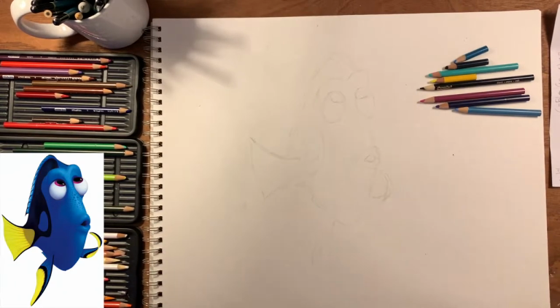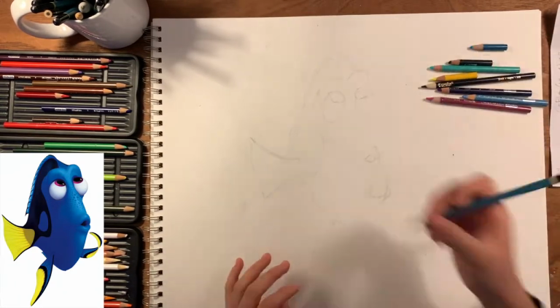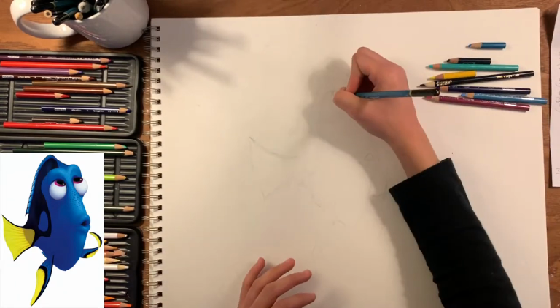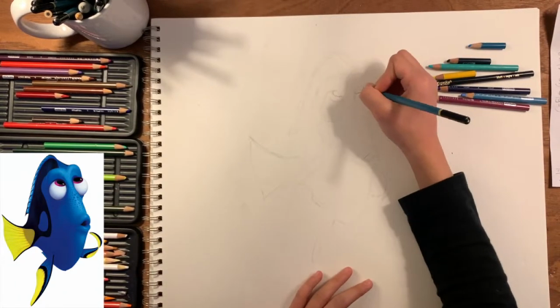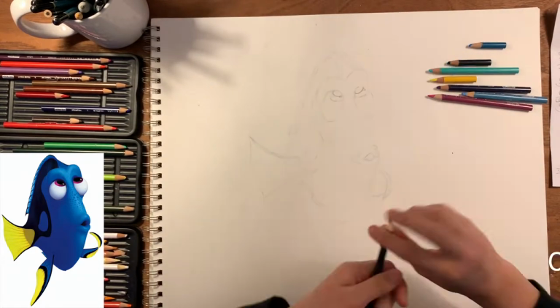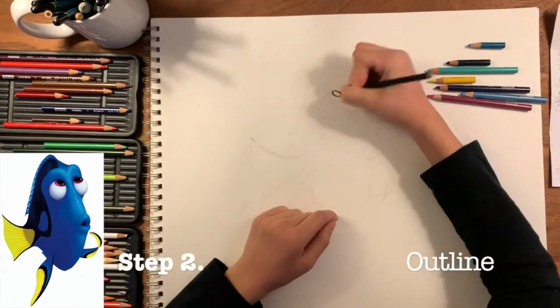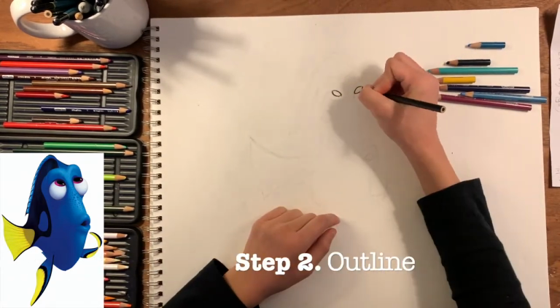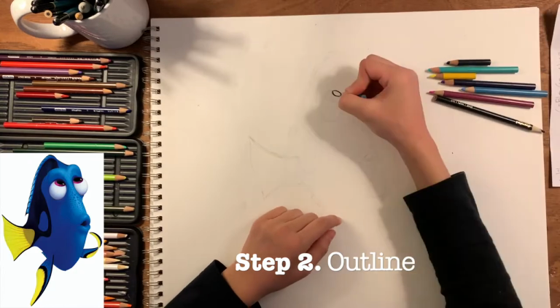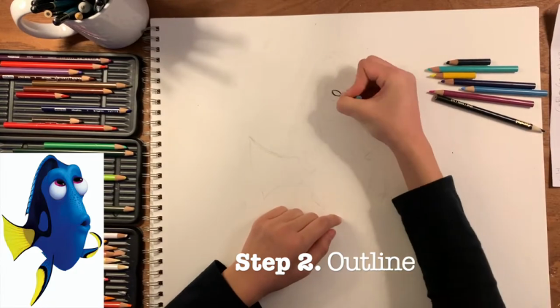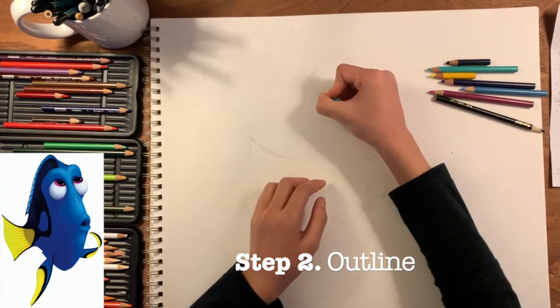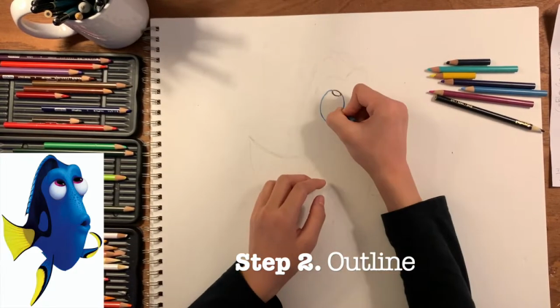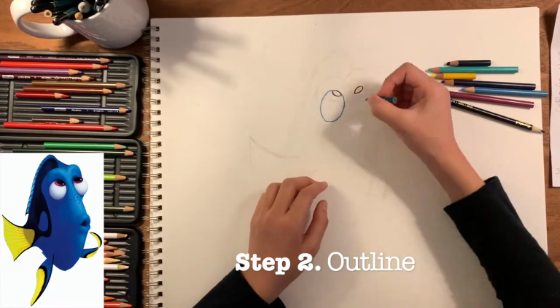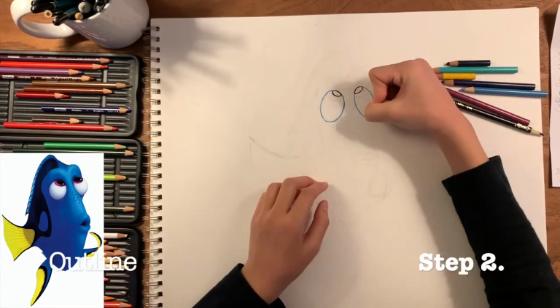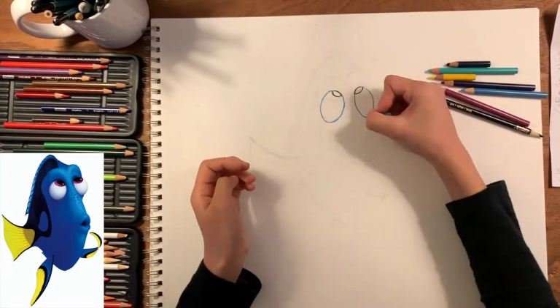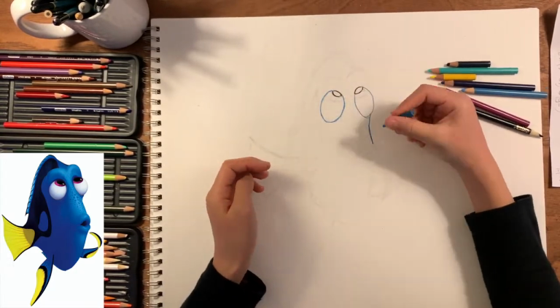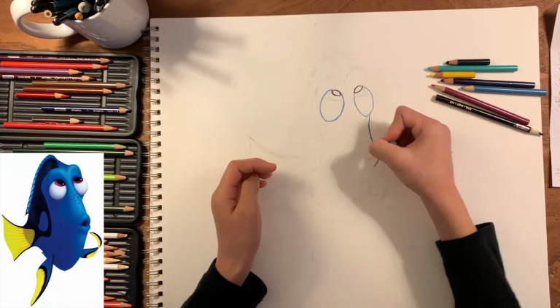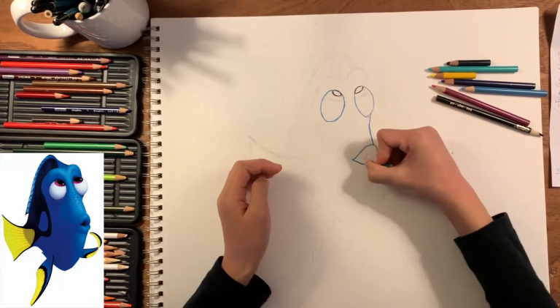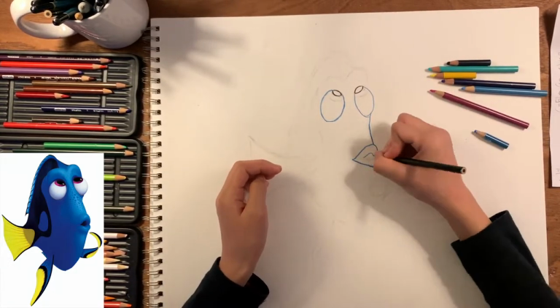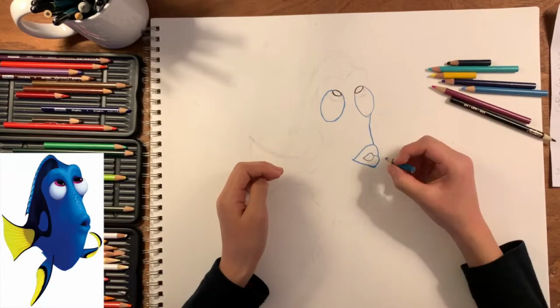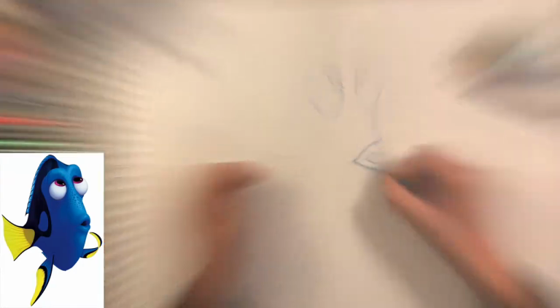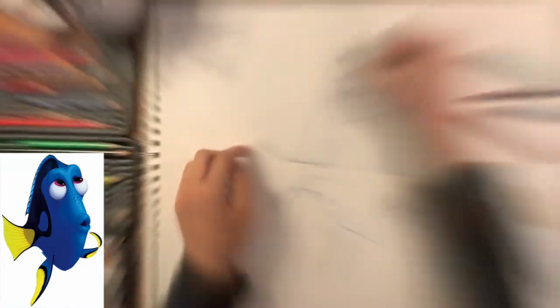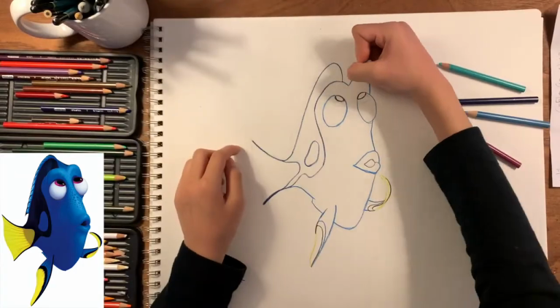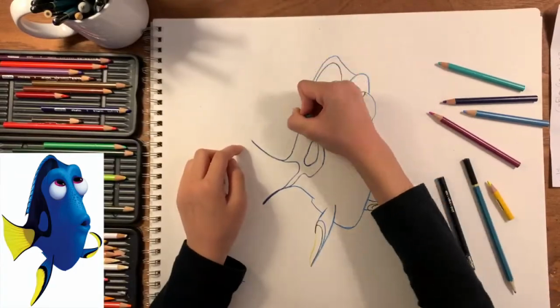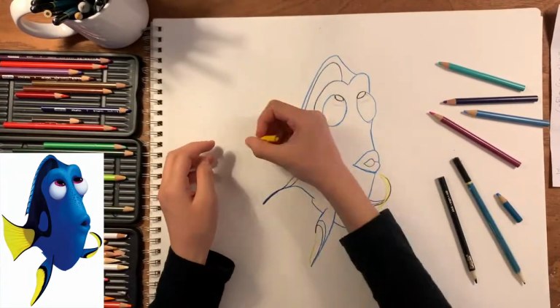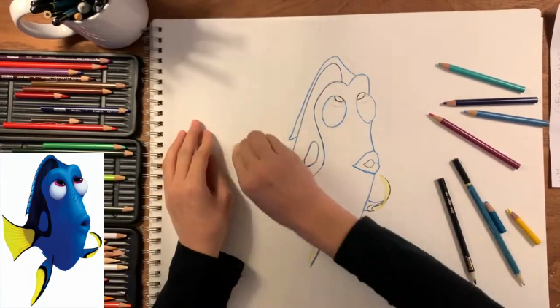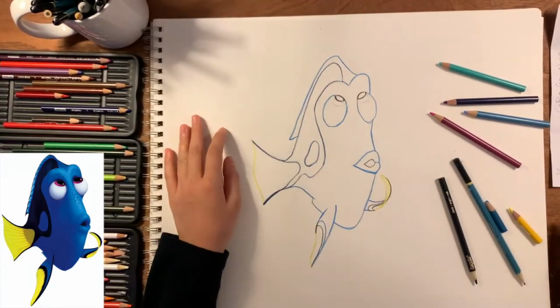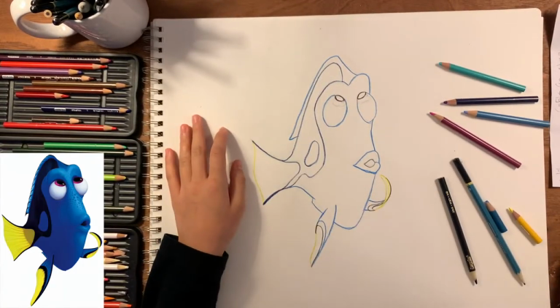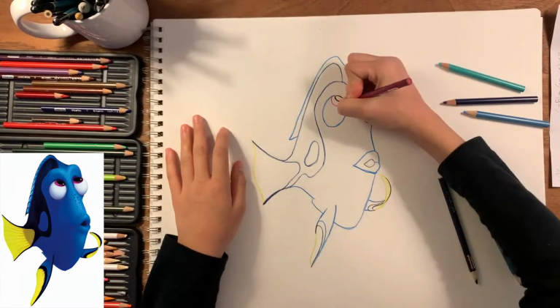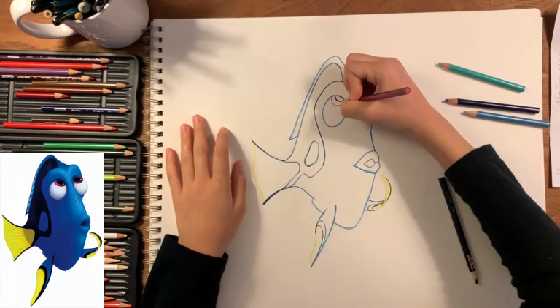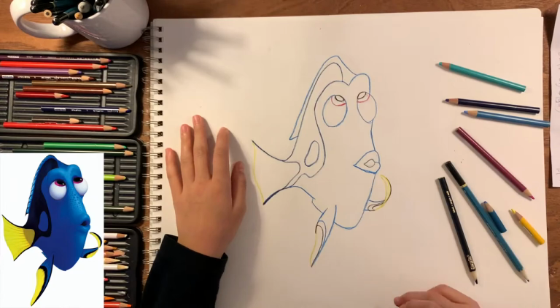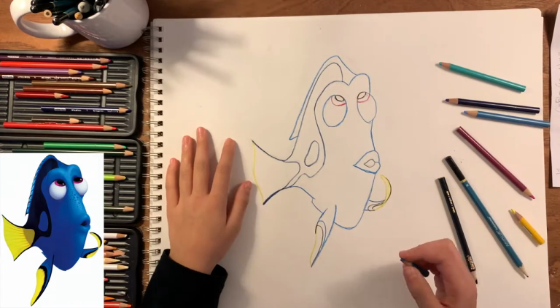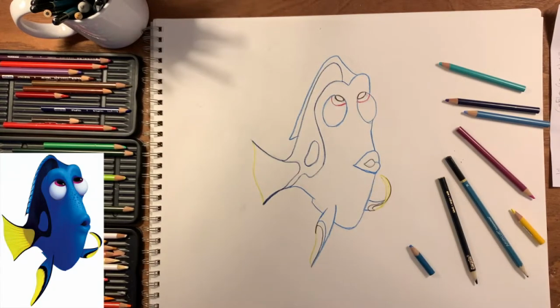The second step is to outline it with the correct colors. I'm just going to use the designated colors and outline the sketches I made.